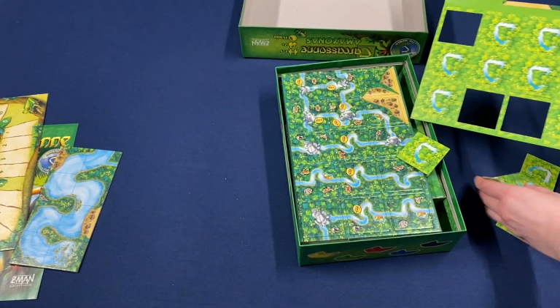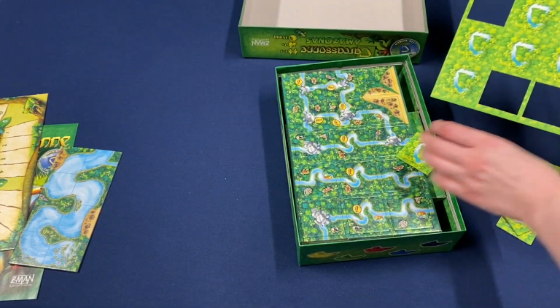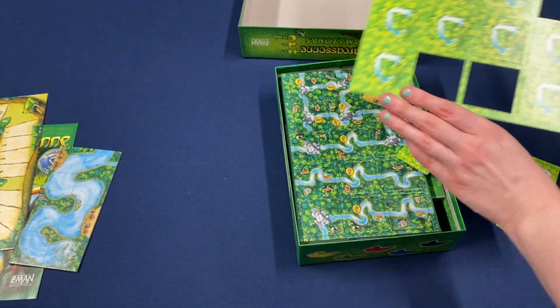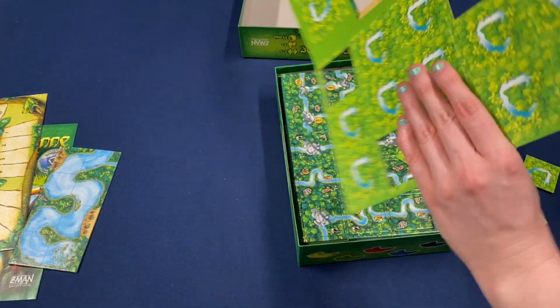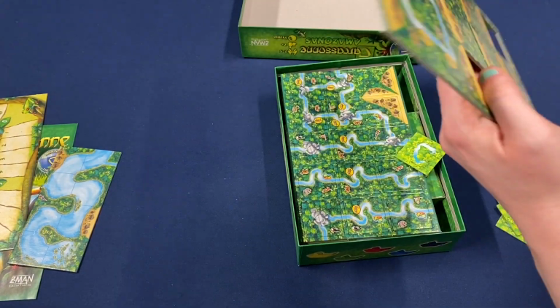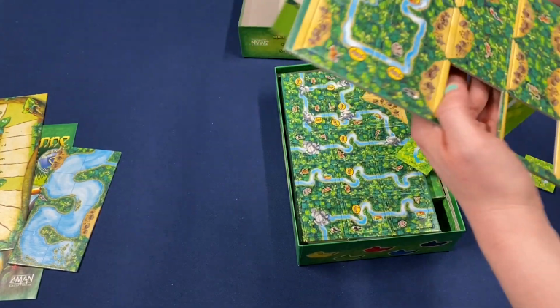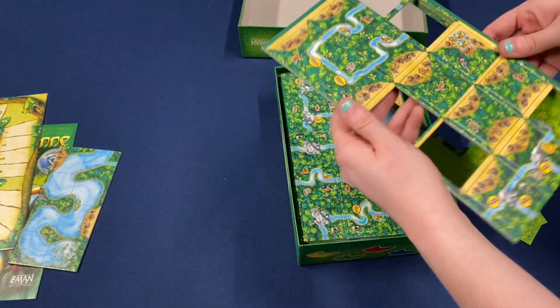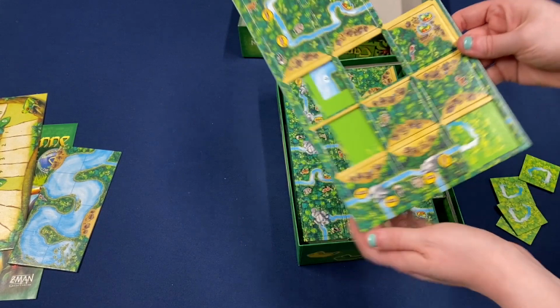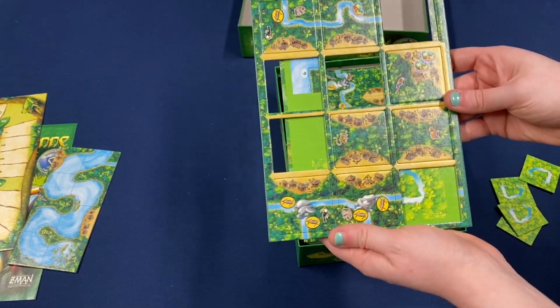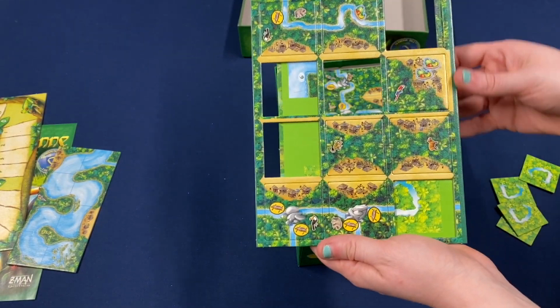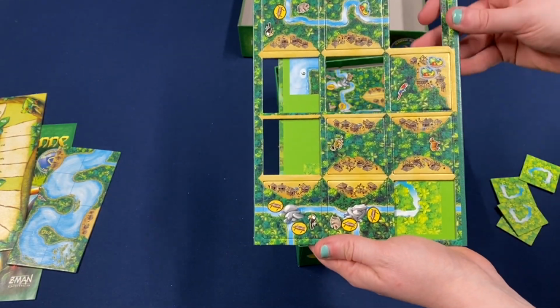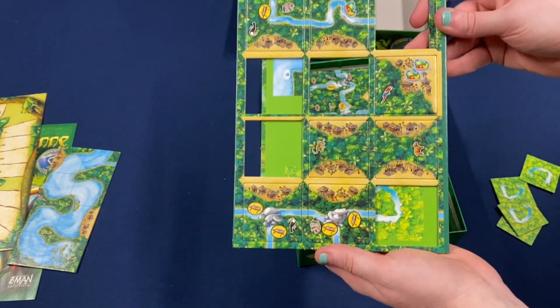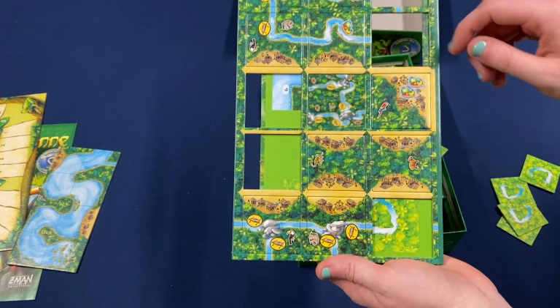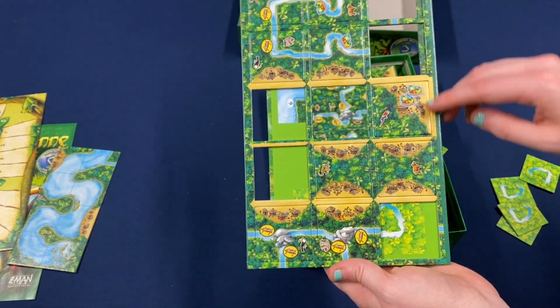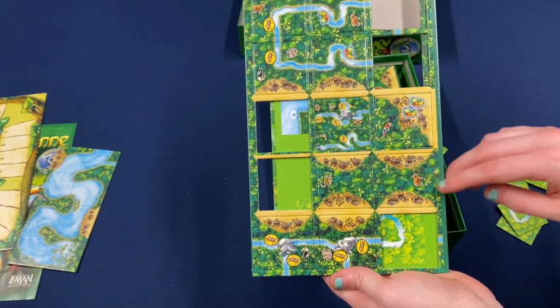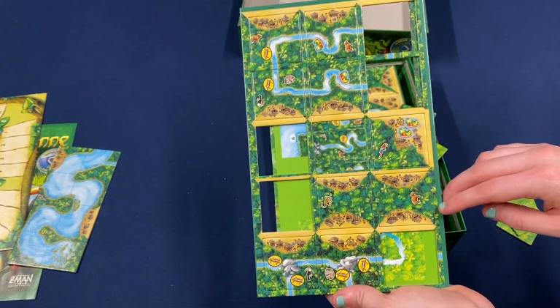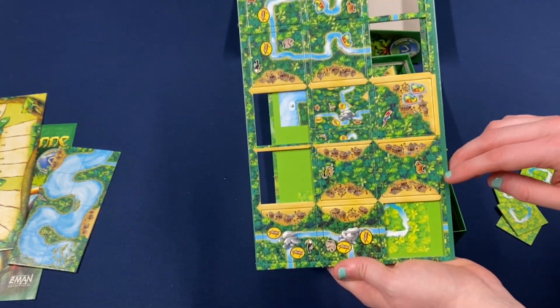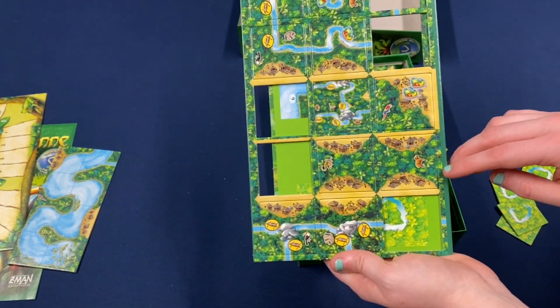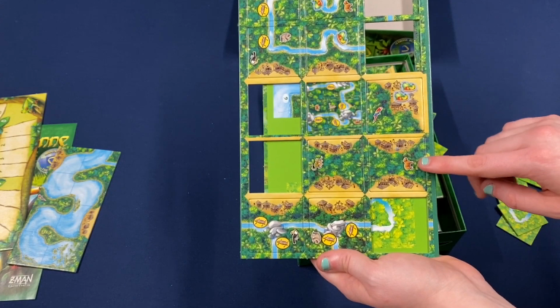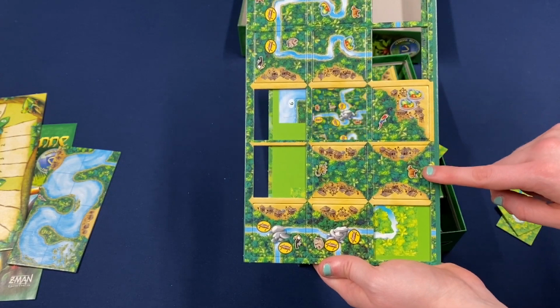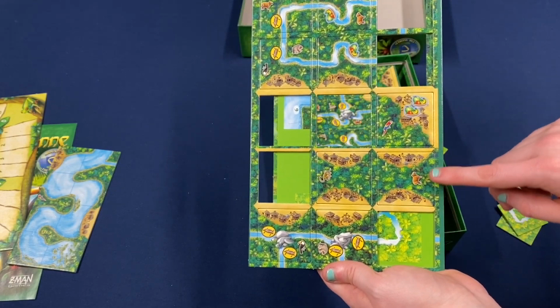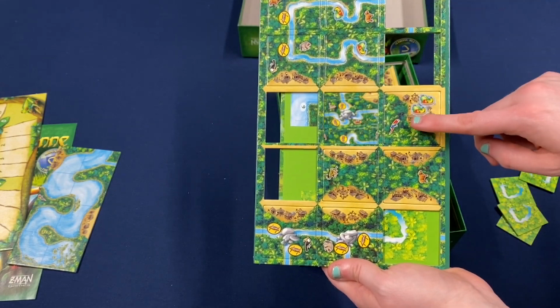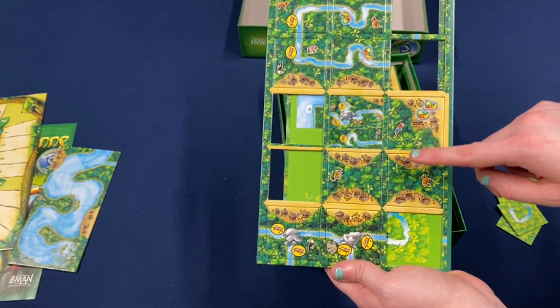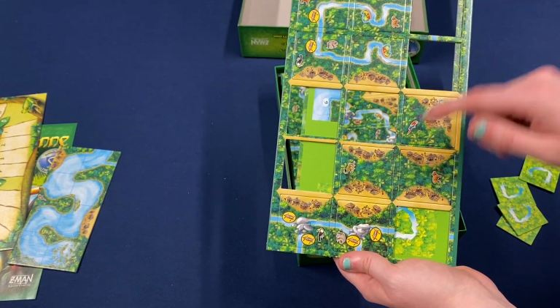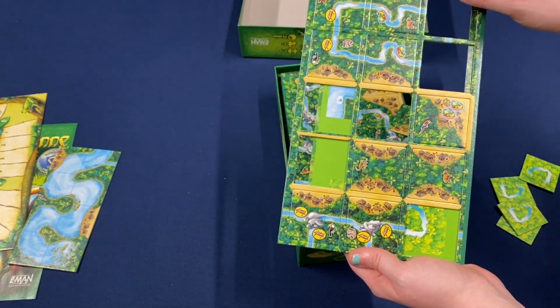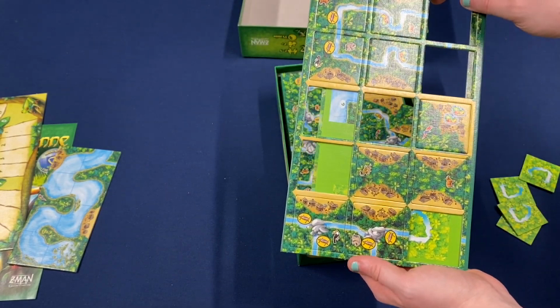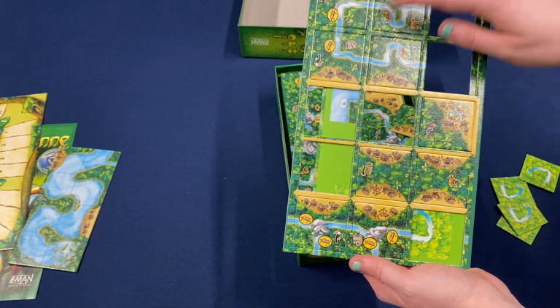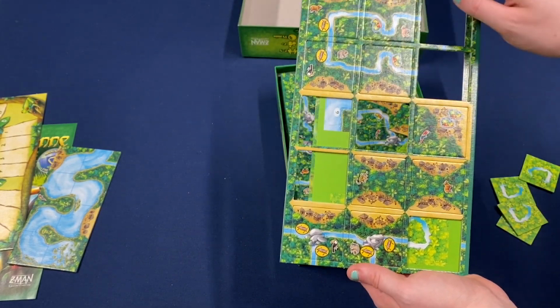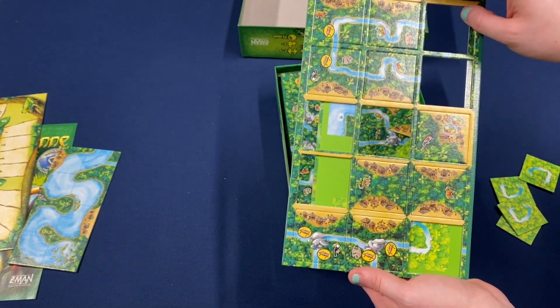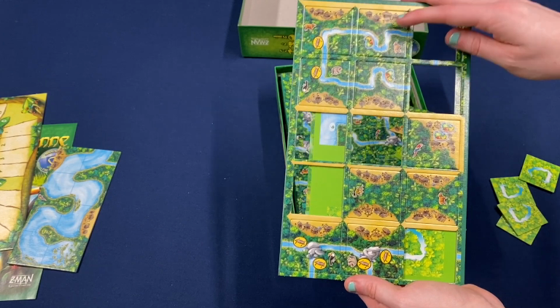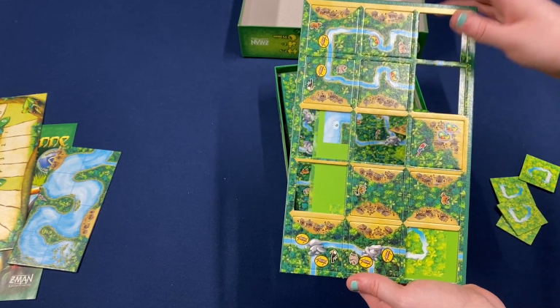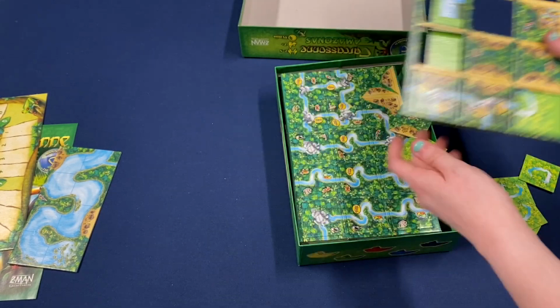The river in the jungle is pretty cool. We've got some different animals on the tiles — looks like capybara, toucans, monkeys, sloths.